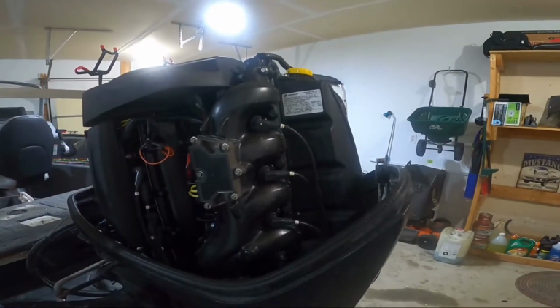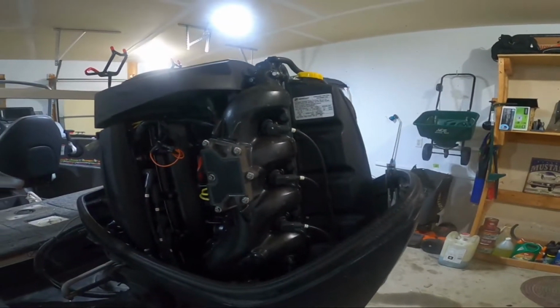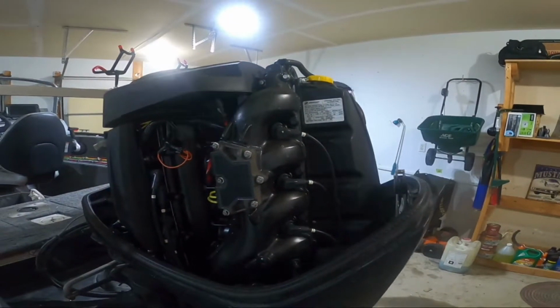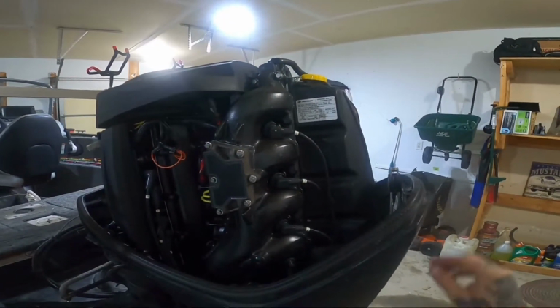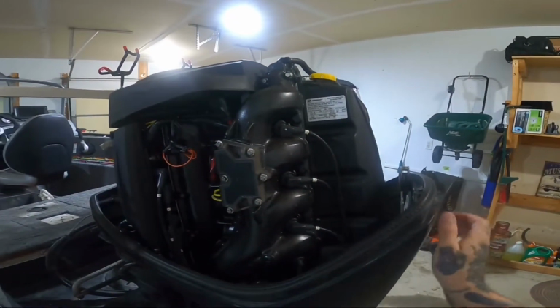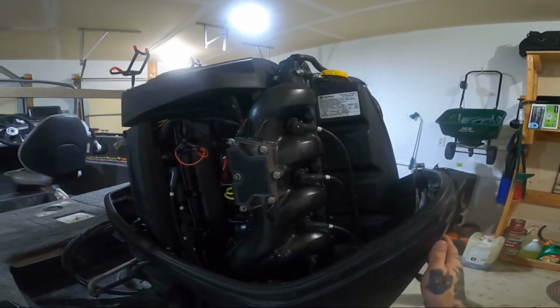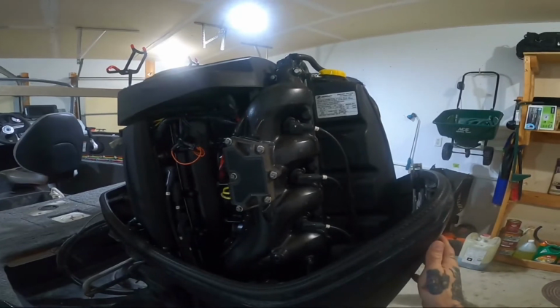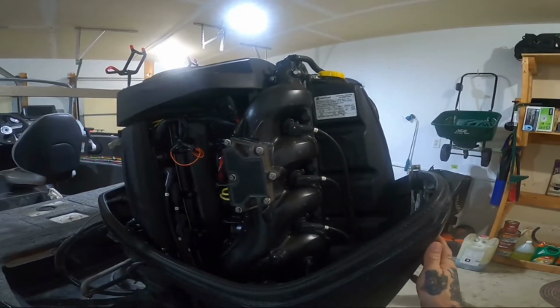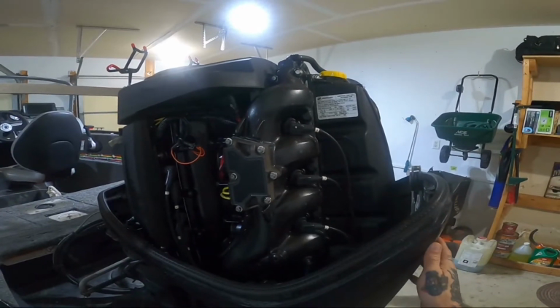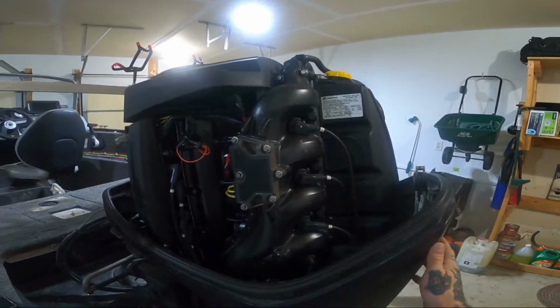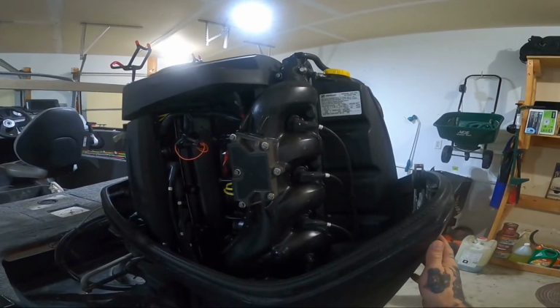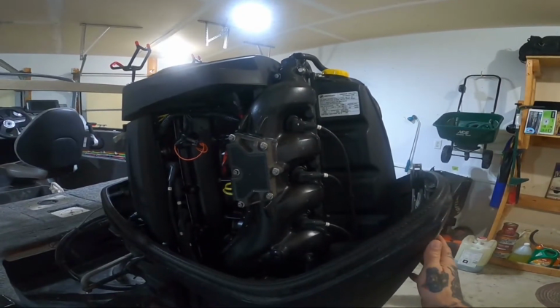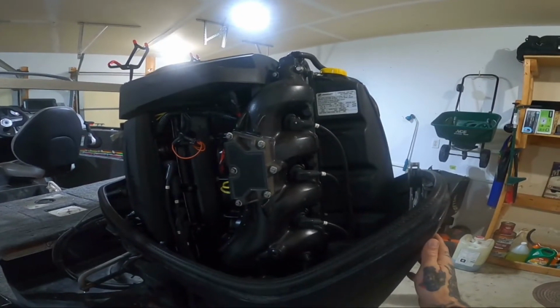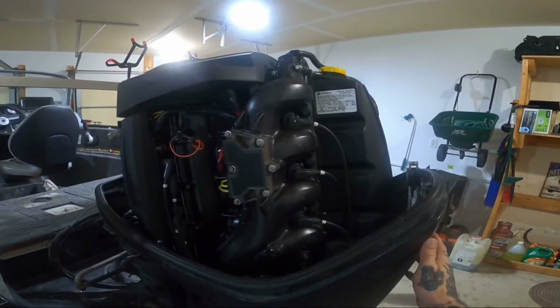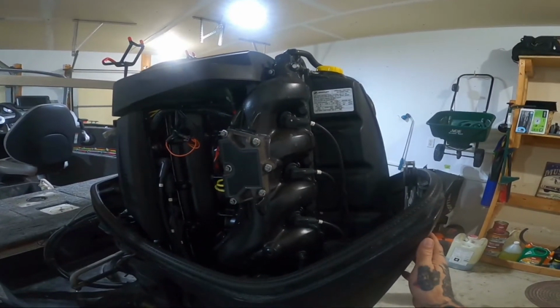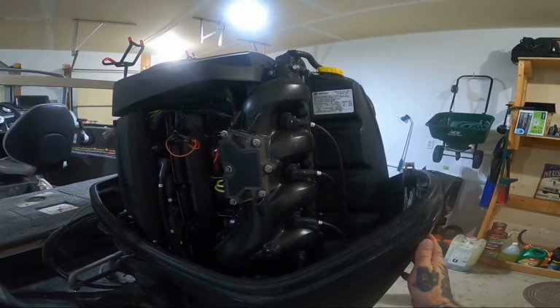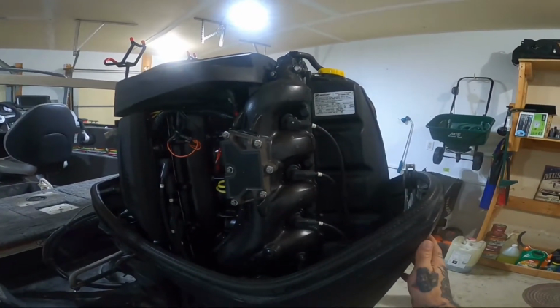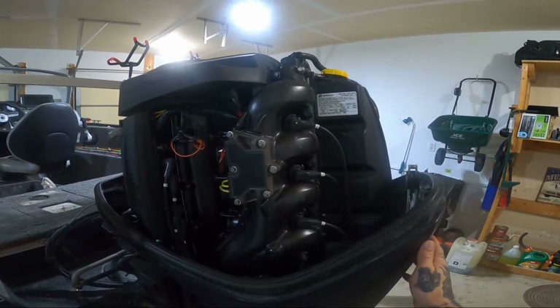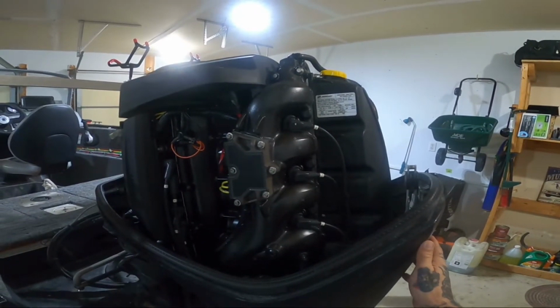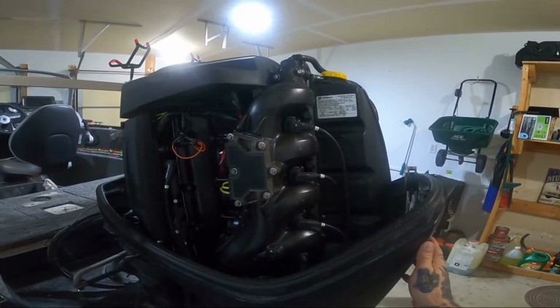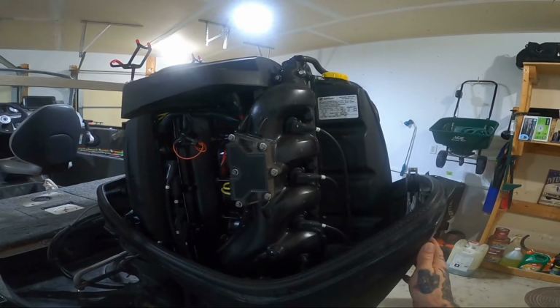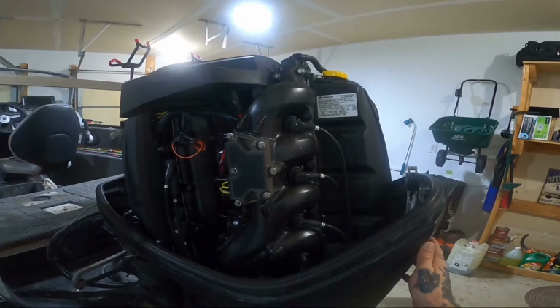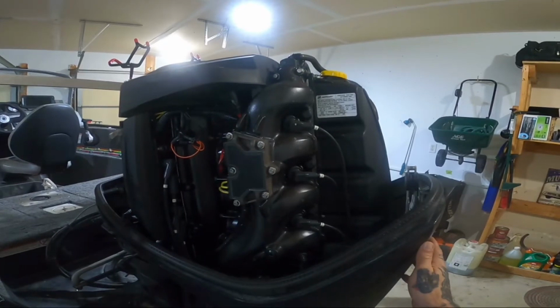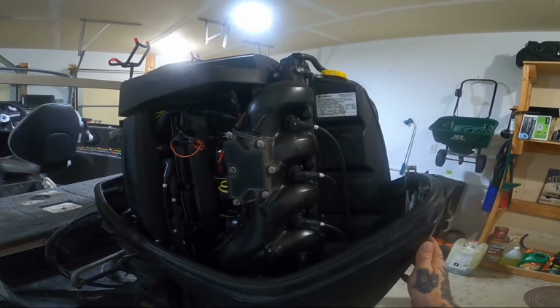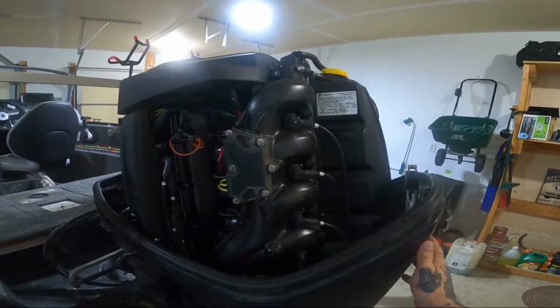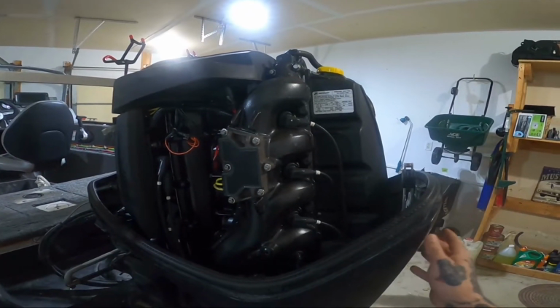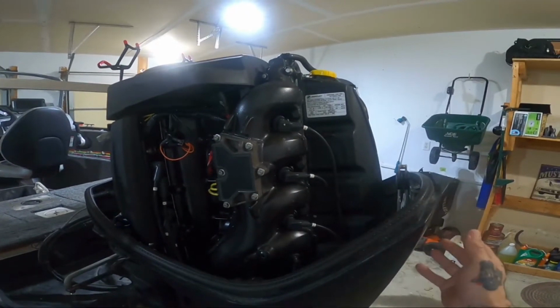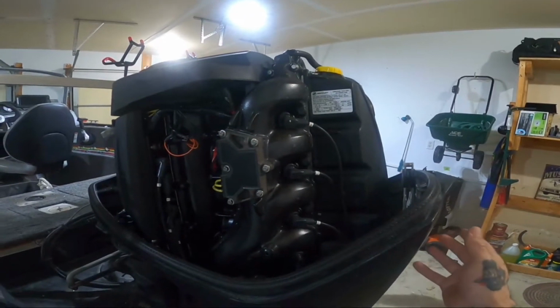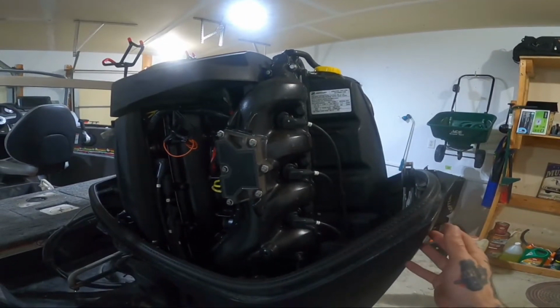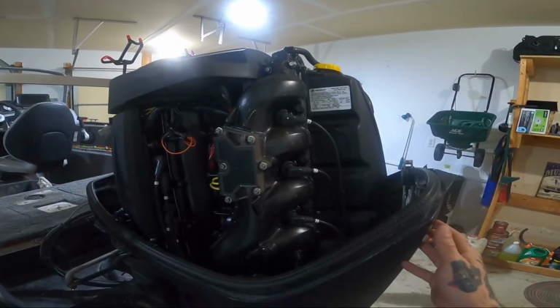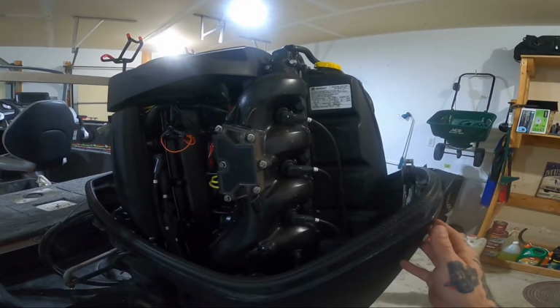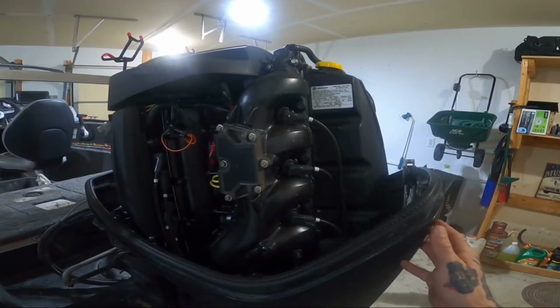The nice thing about these new Mercury motors is they are virtually just like a car motor, so if you have any sort of mechanical inclination, you could do a lot of the service yourself.